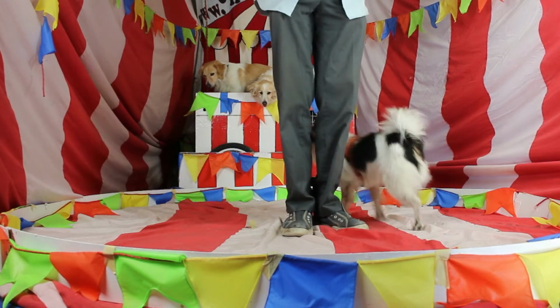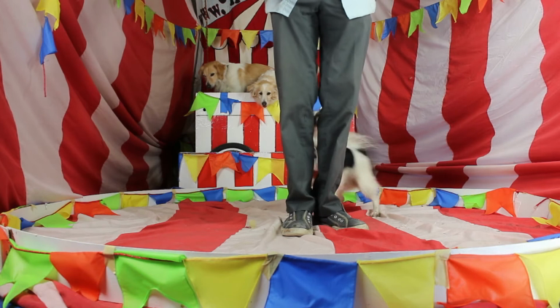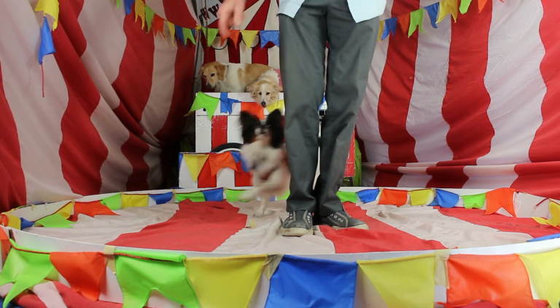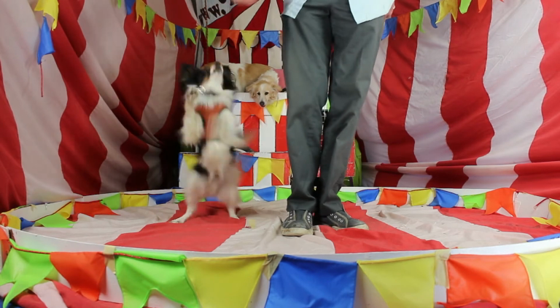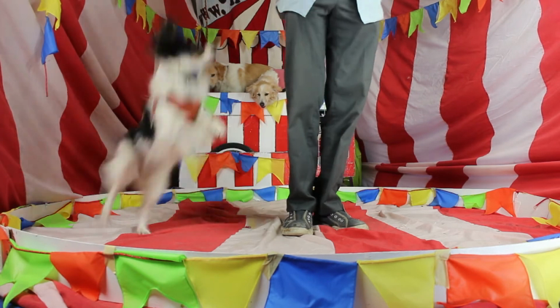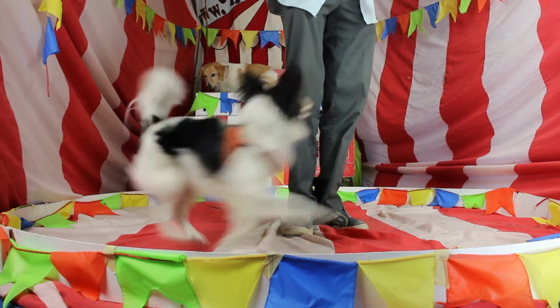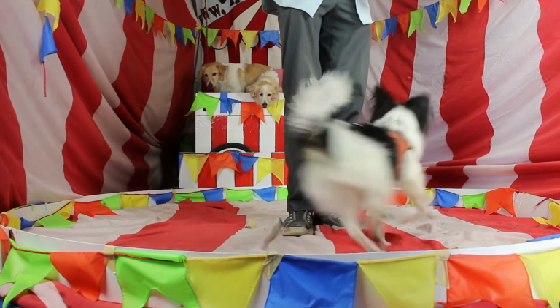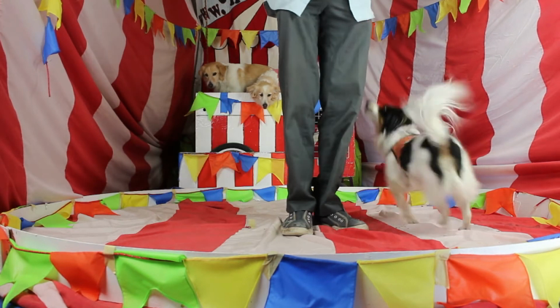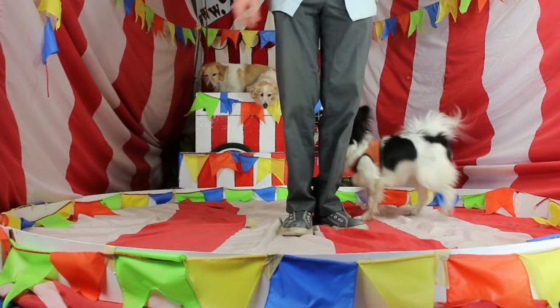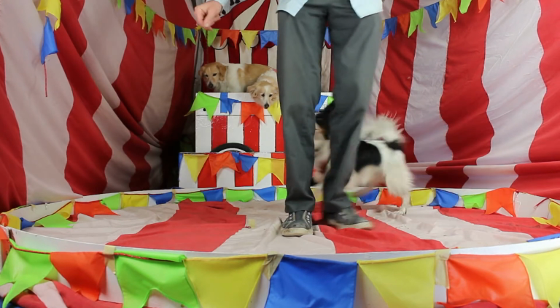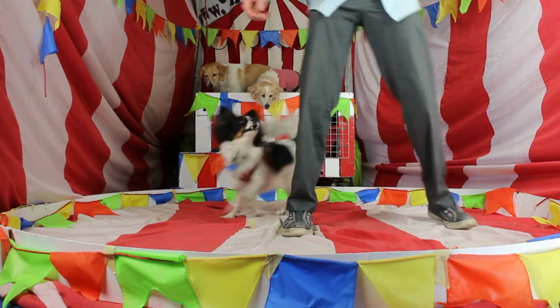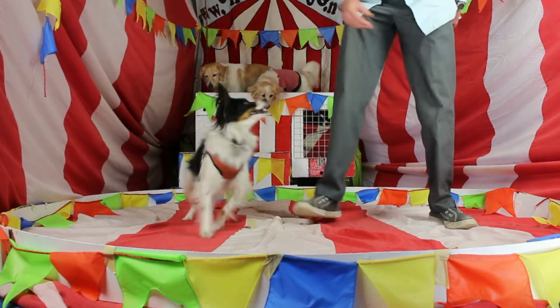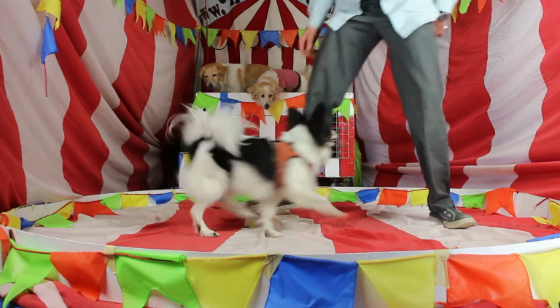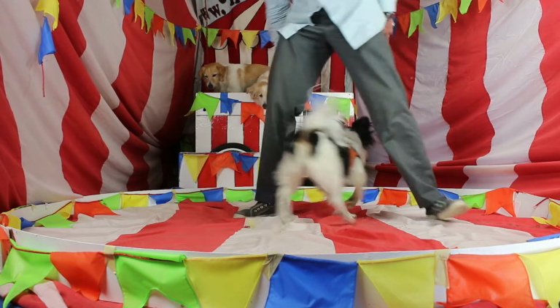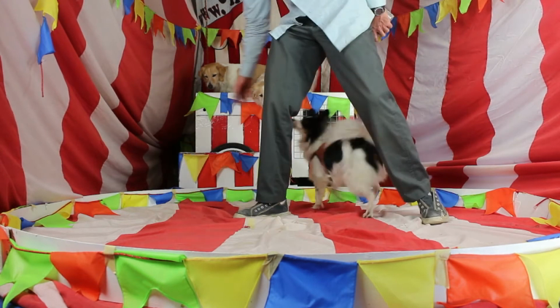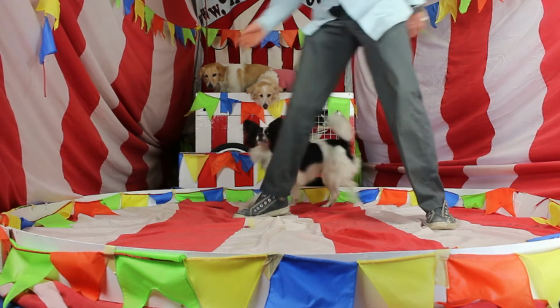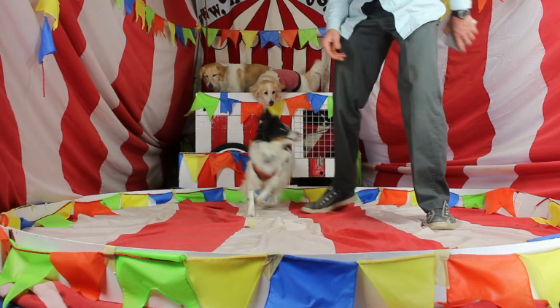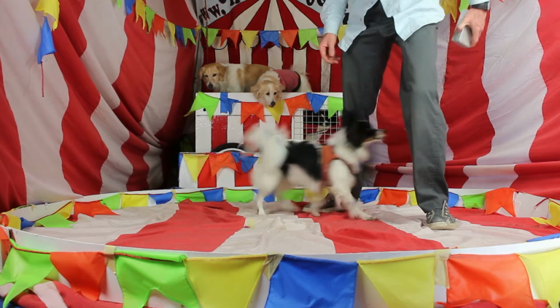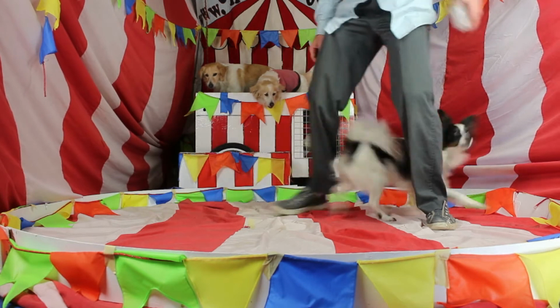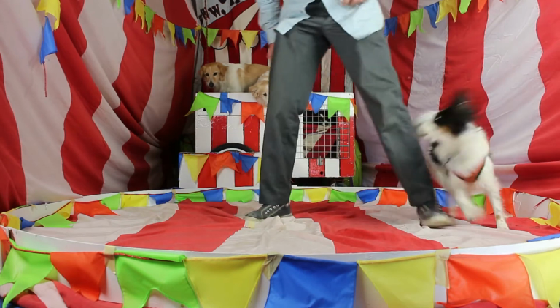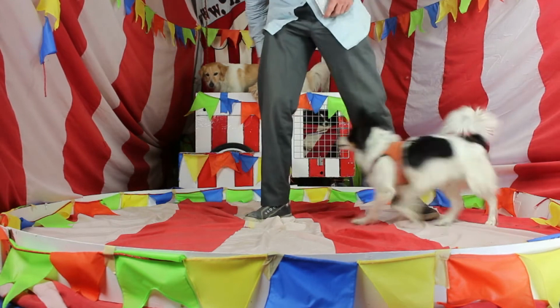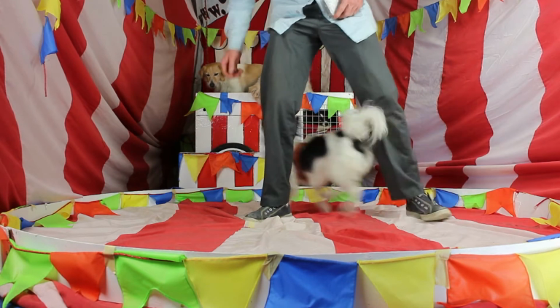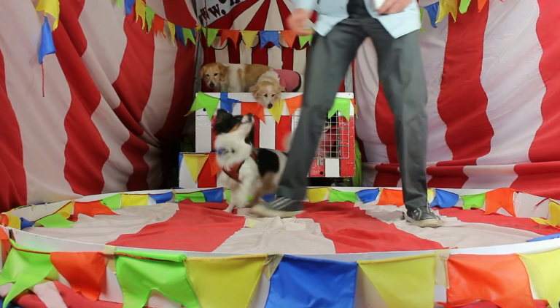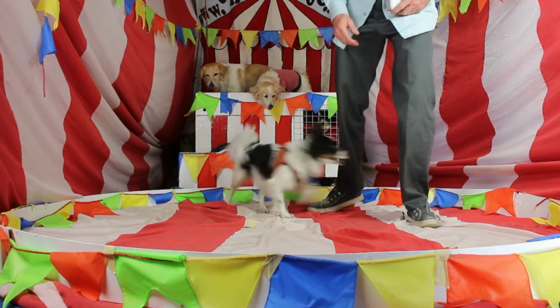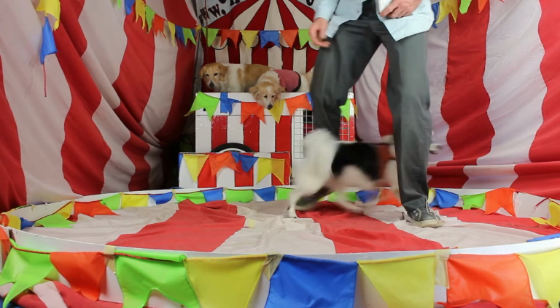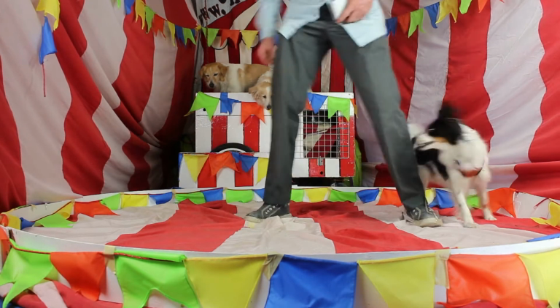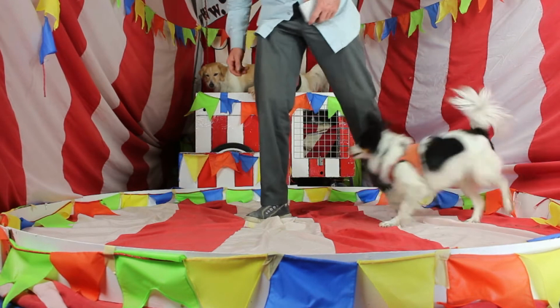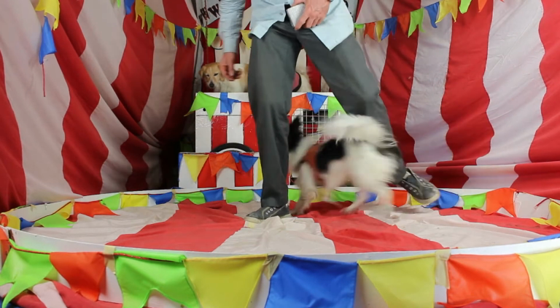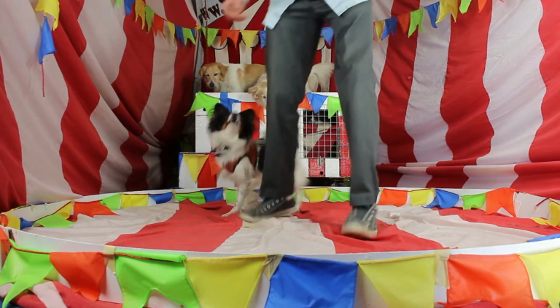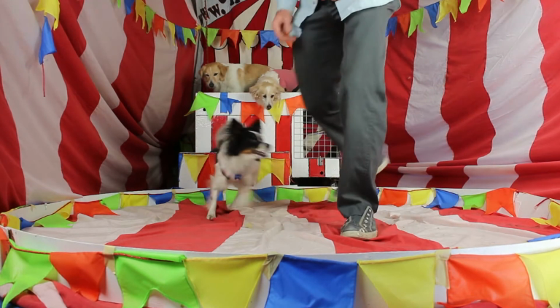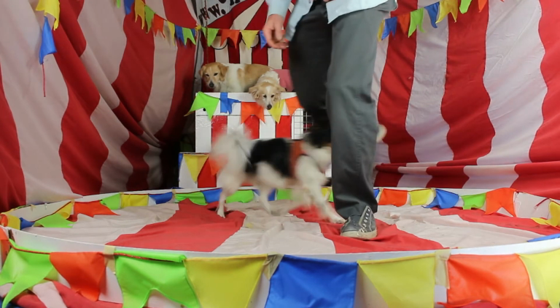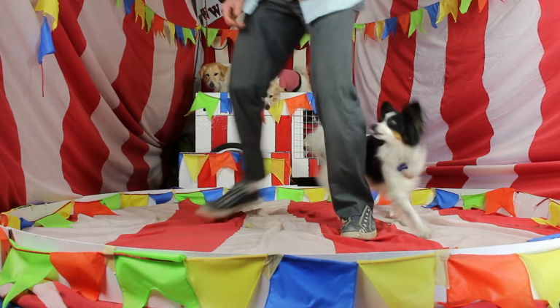He does this annoying thing where he pops off of you — jumps up and pops off of you. And I do want him to jump; it's good exercise, it looks good, and it's good for his frisbee dog tricks.